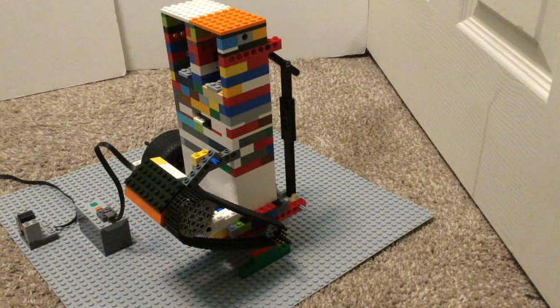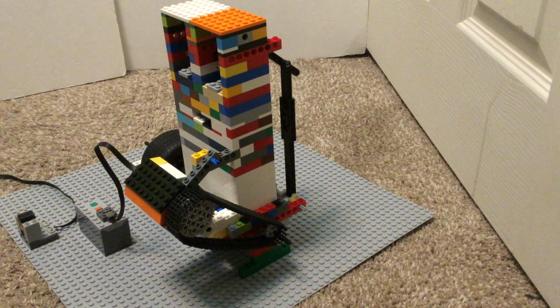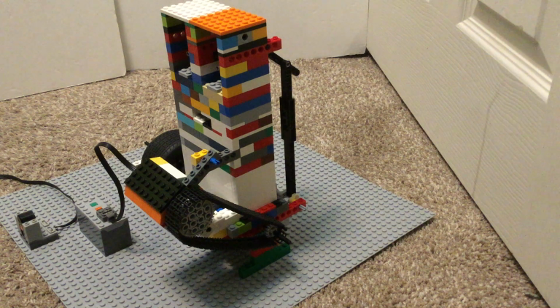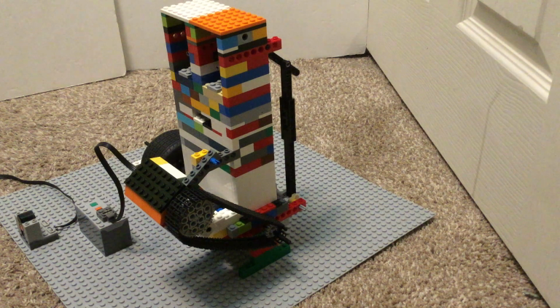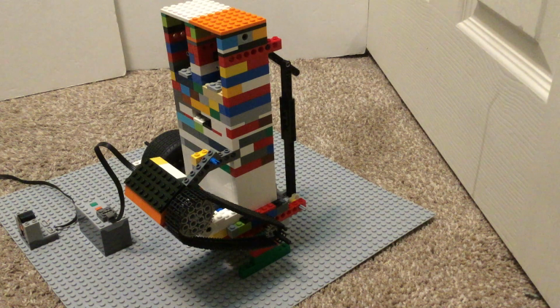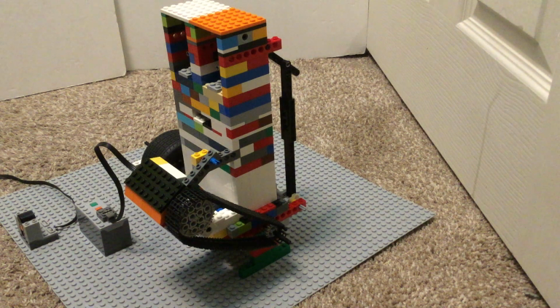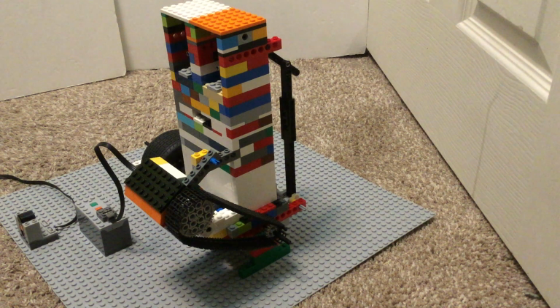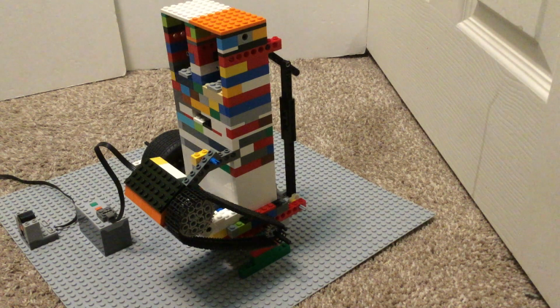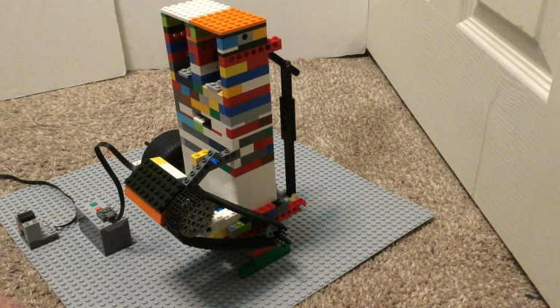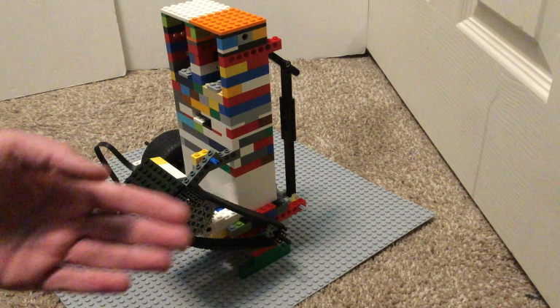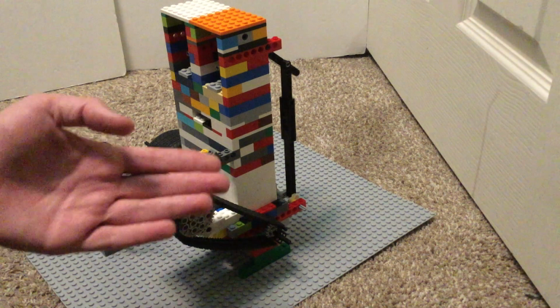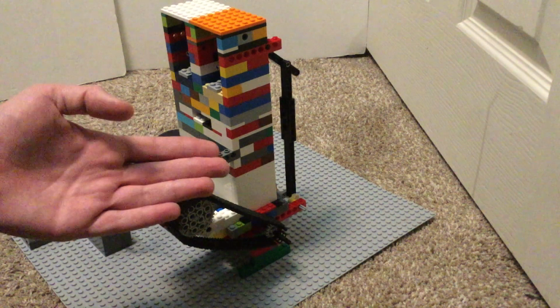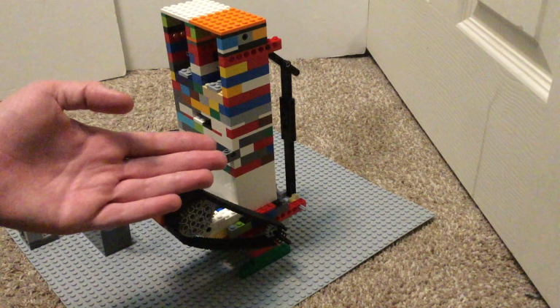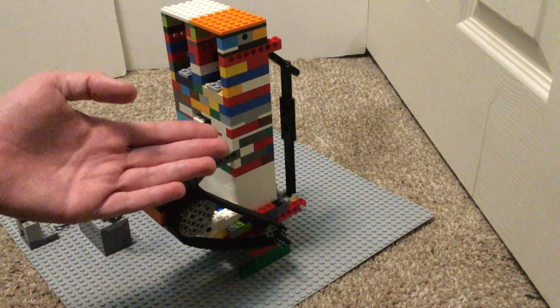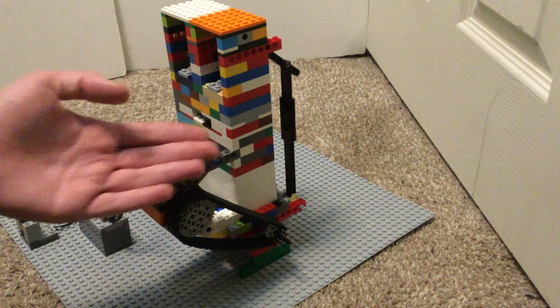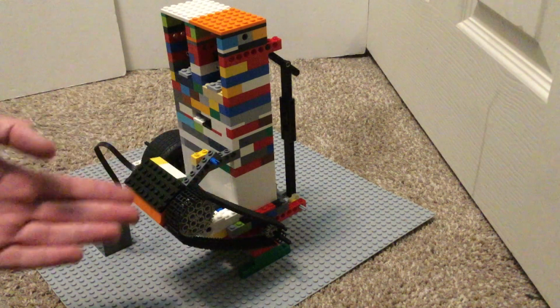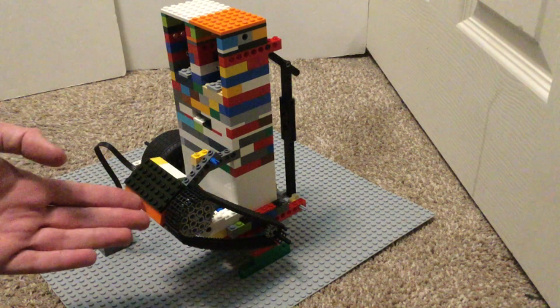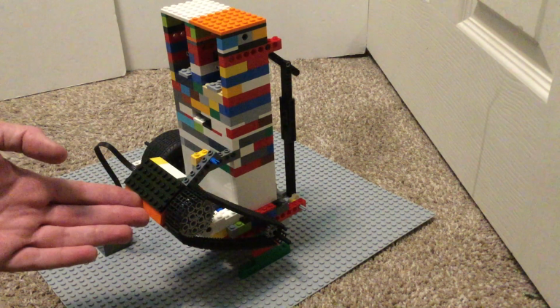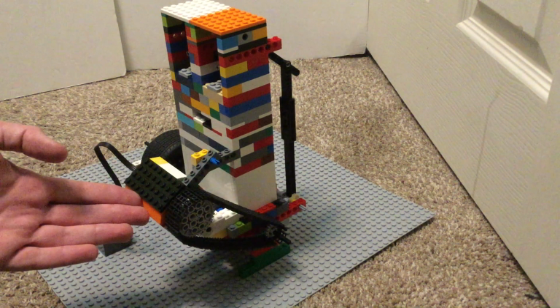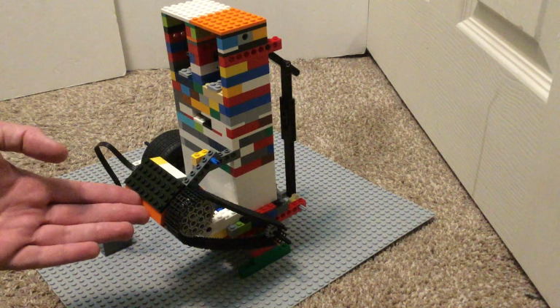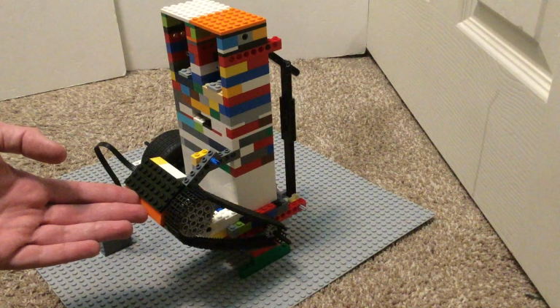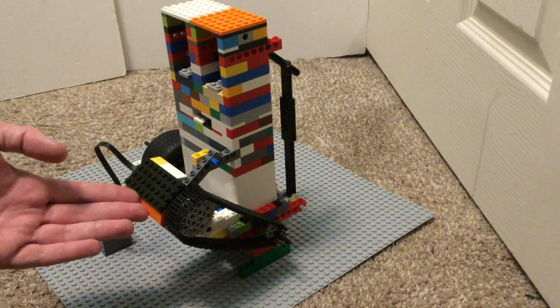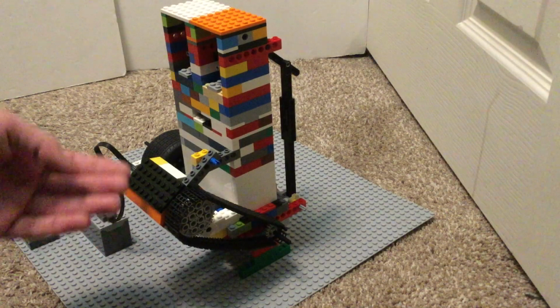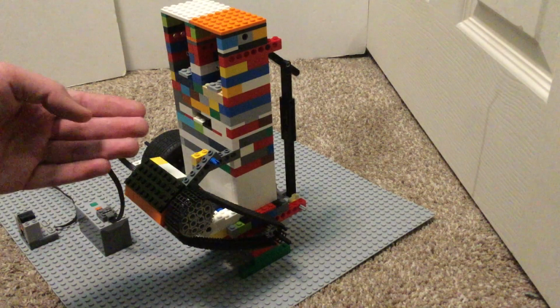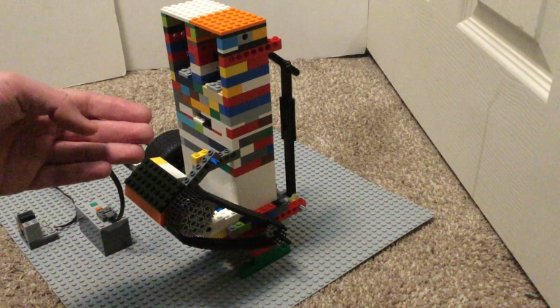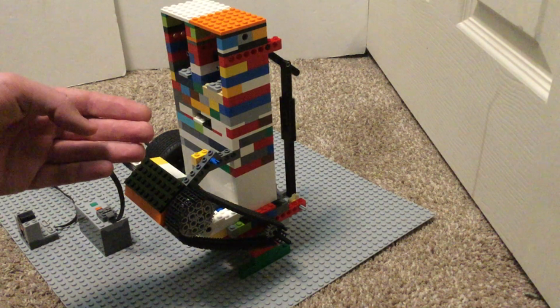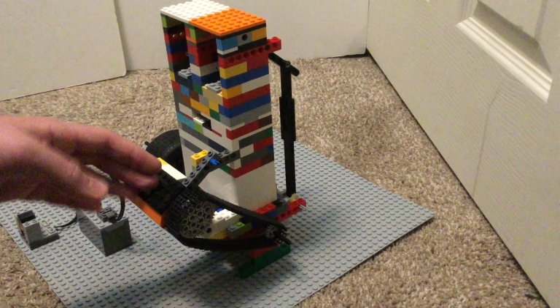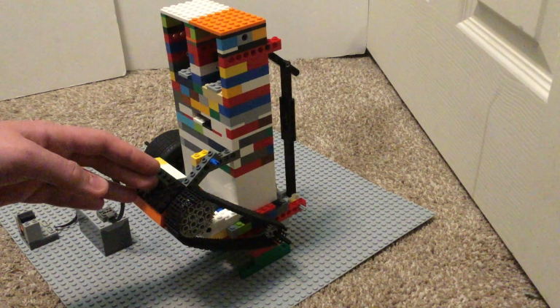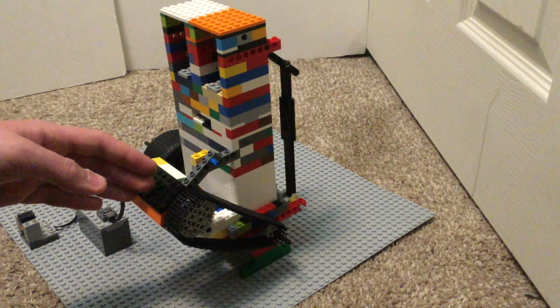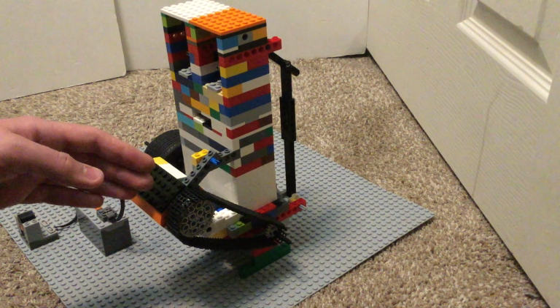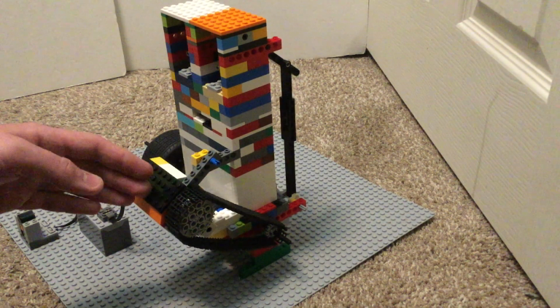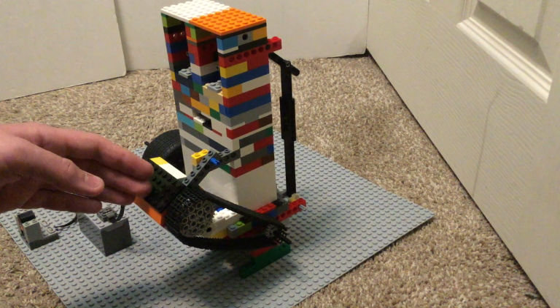Hi, it's MassBricks, and today I have the inline-two overhead valve with the generator/alternator. This thing is actually pretty realistic.